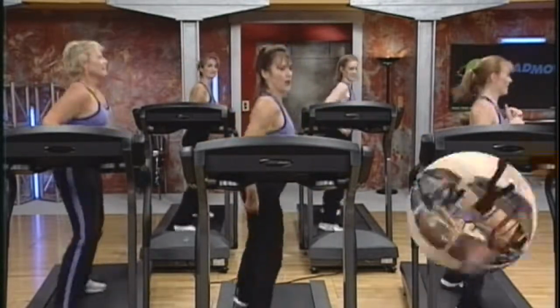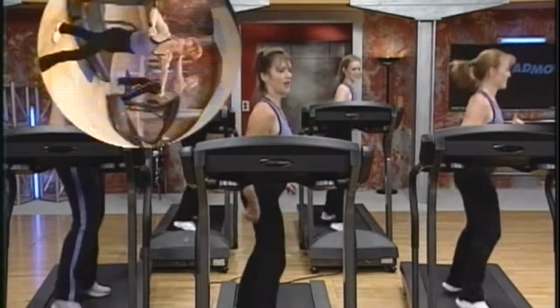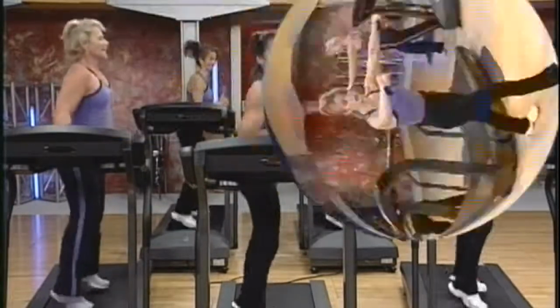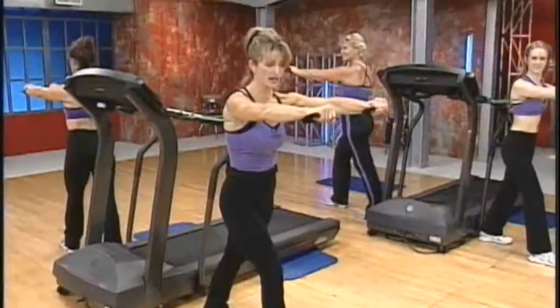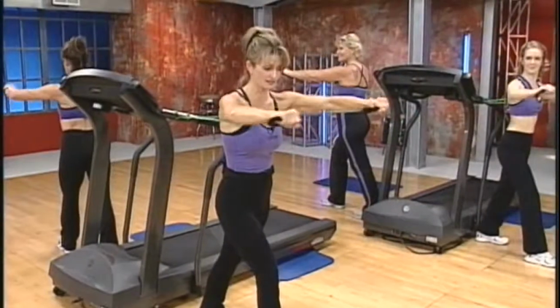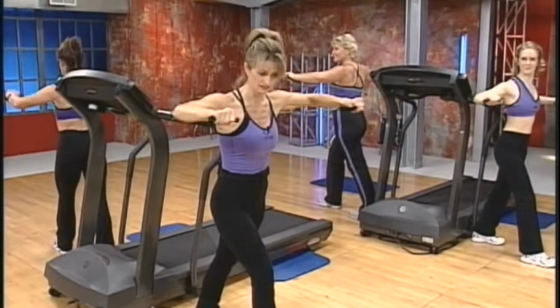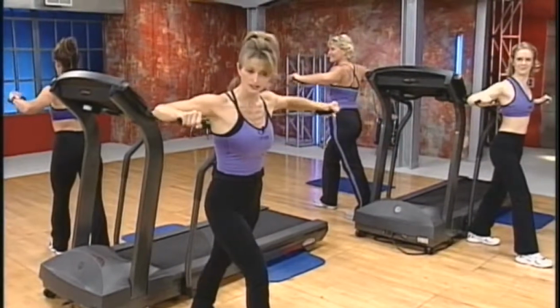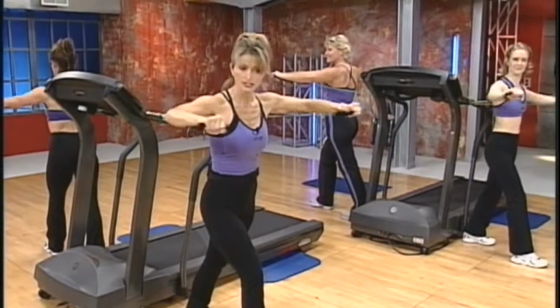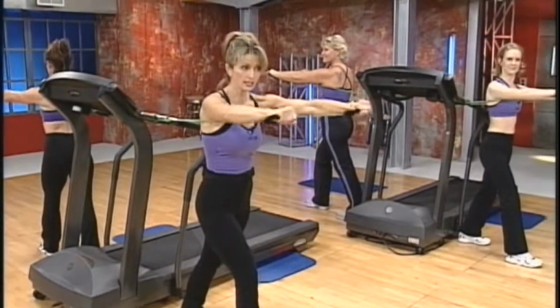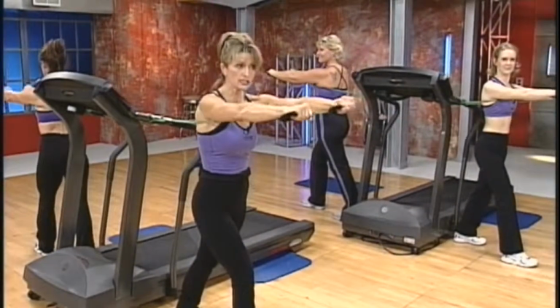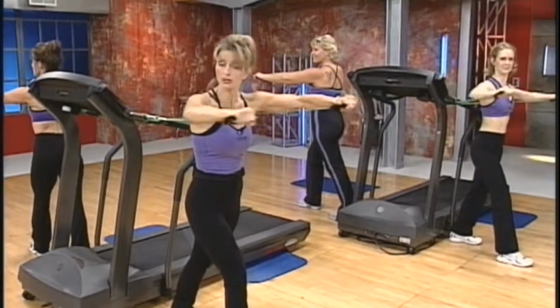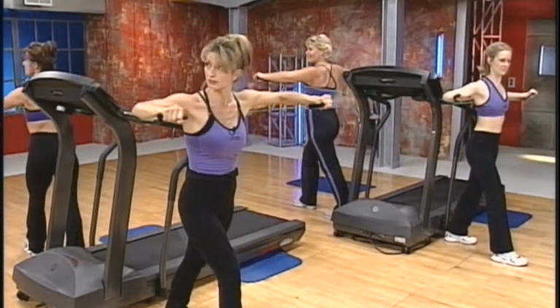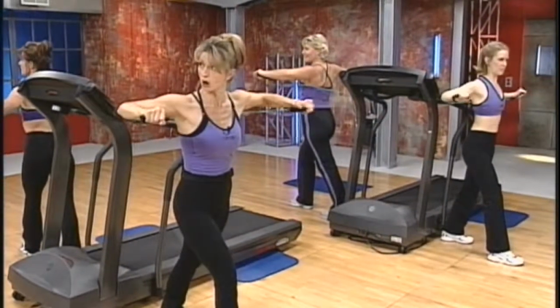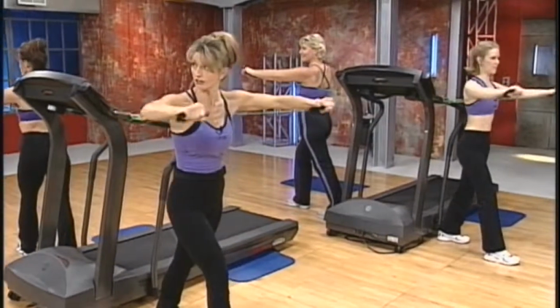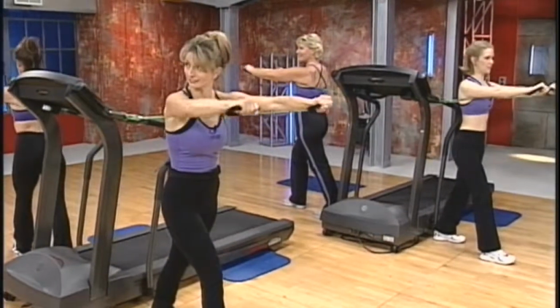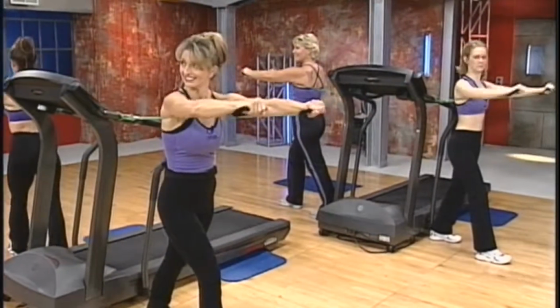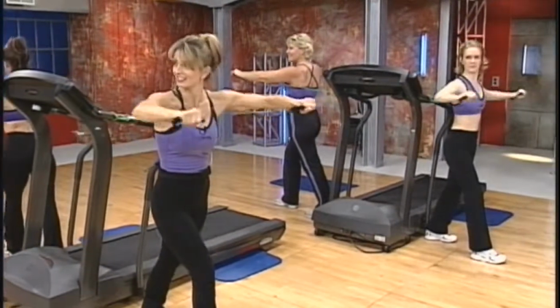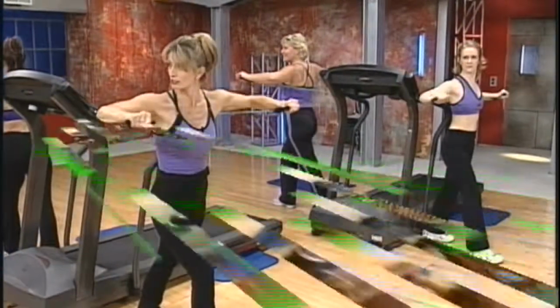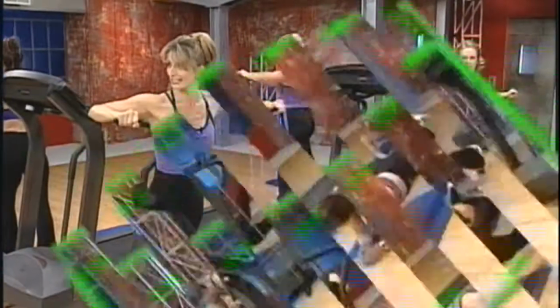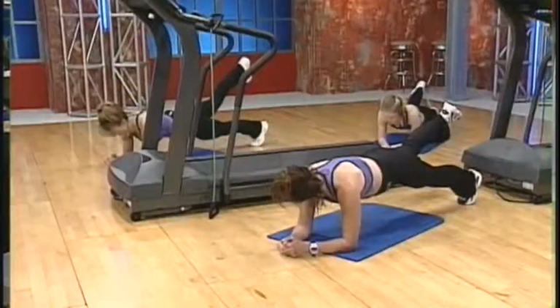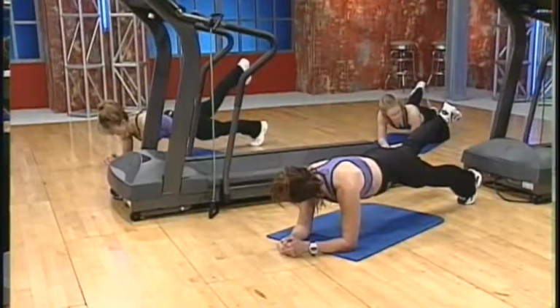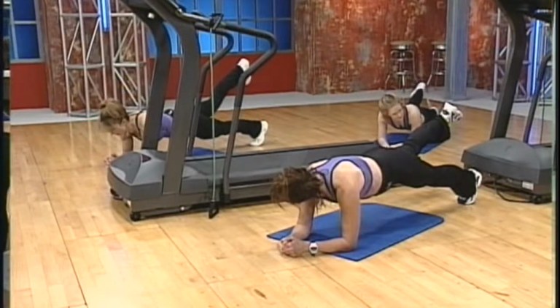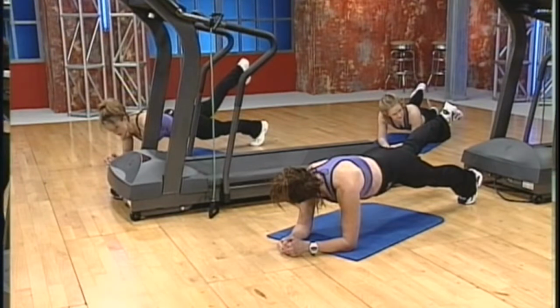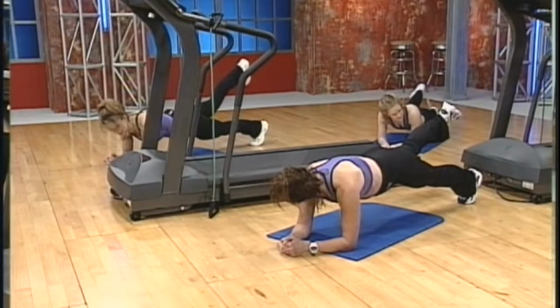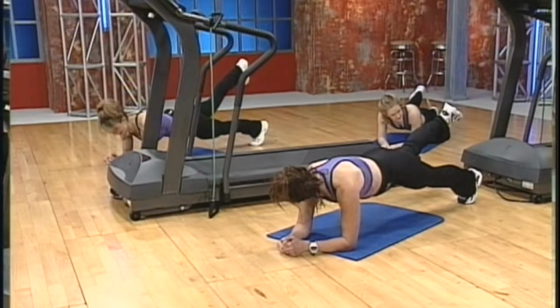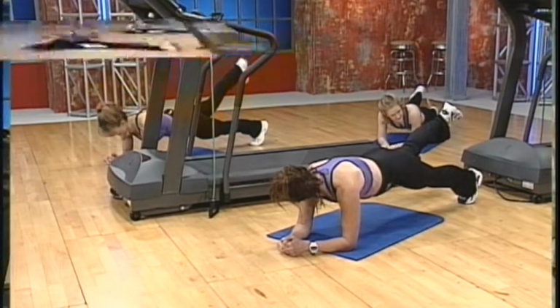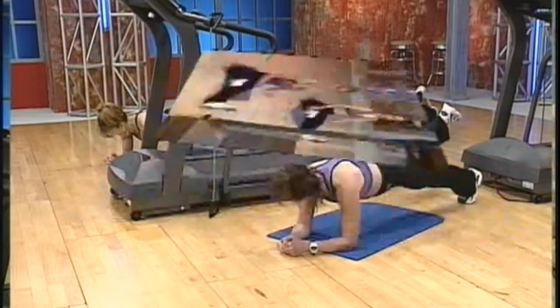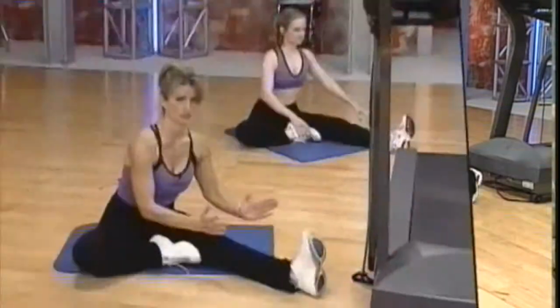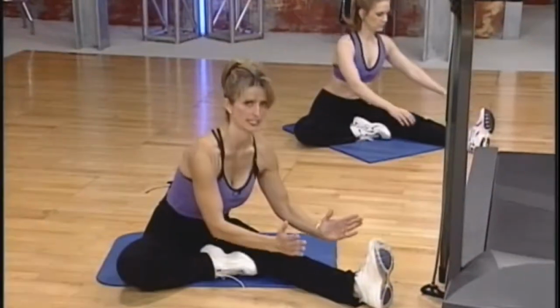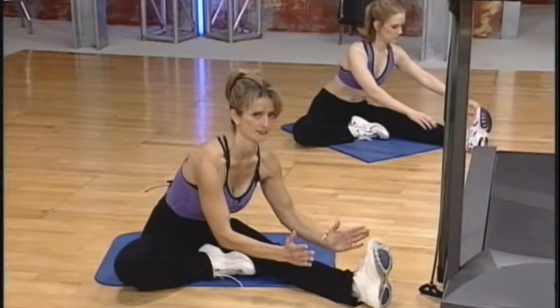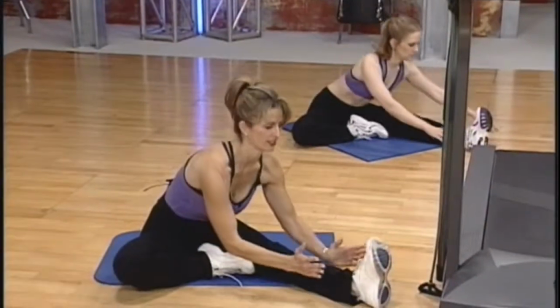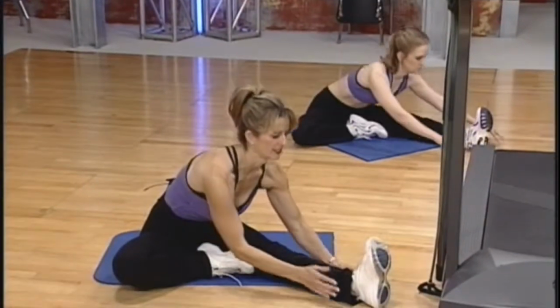Following the cardiovascular section, we will complete your workout with upper body resistance moves using bands, a challenging abdominal section, and a relaxing full body stretch.